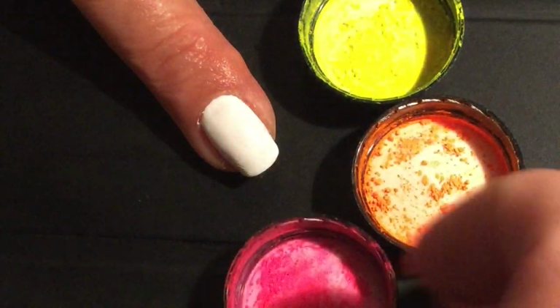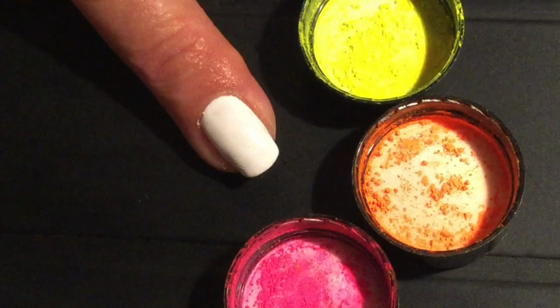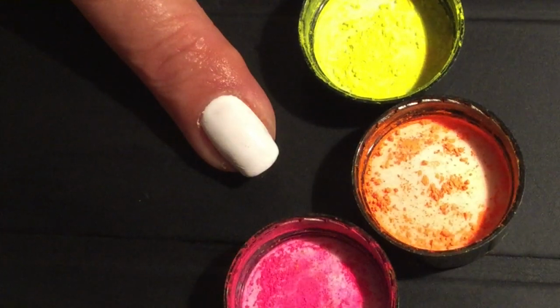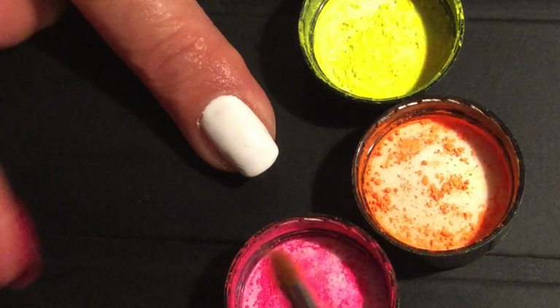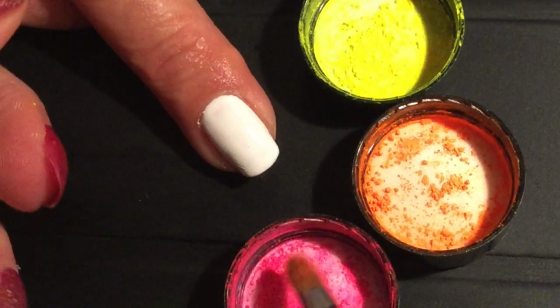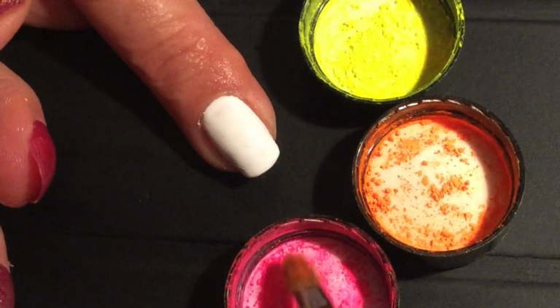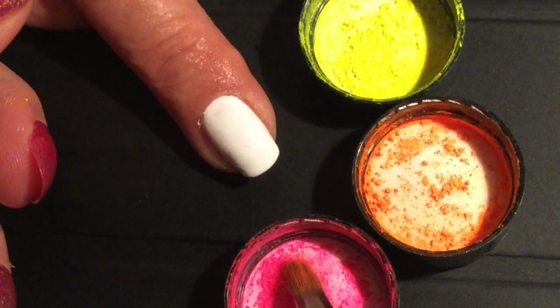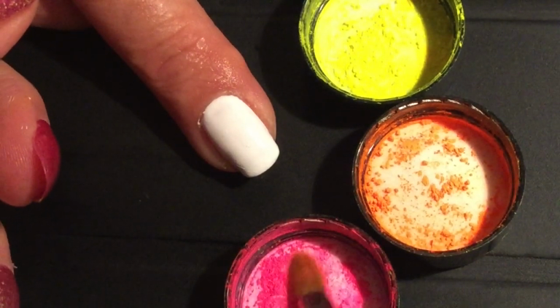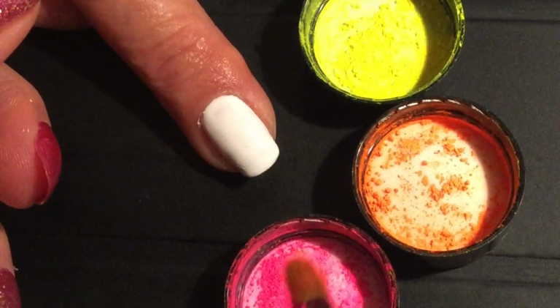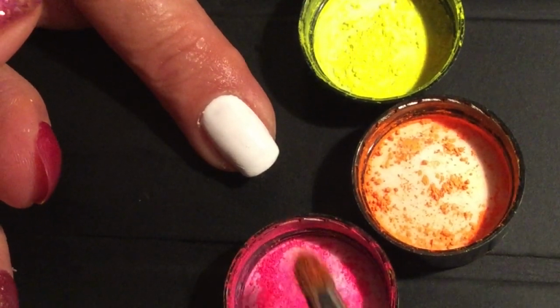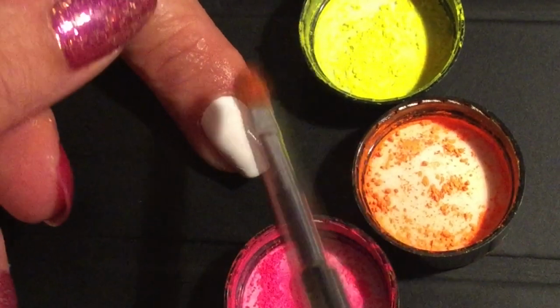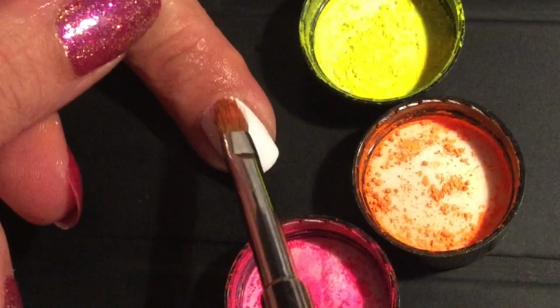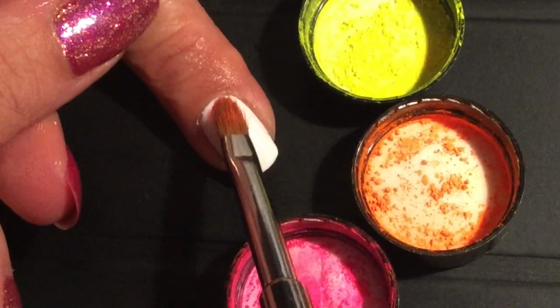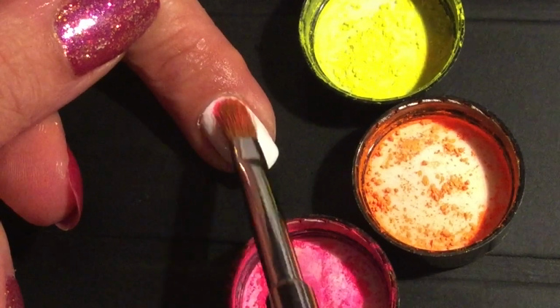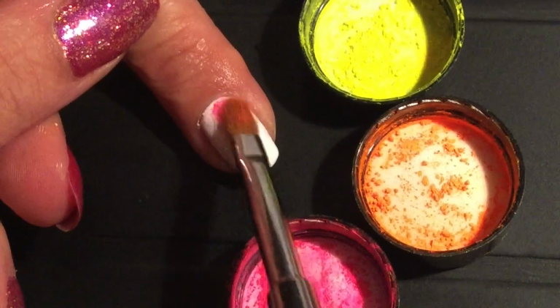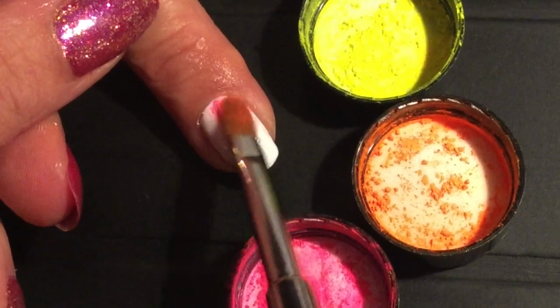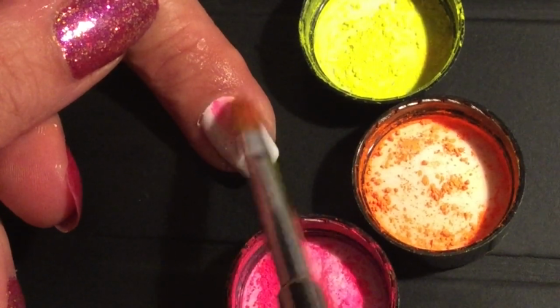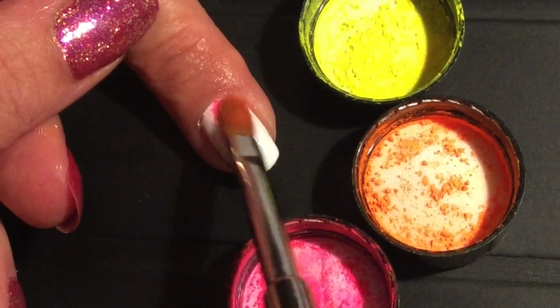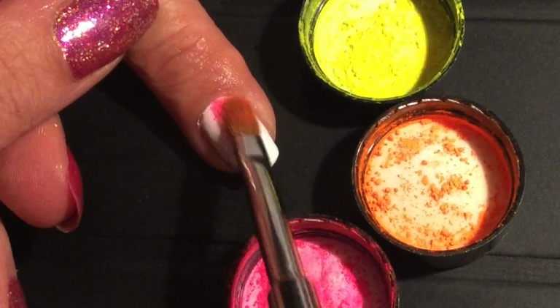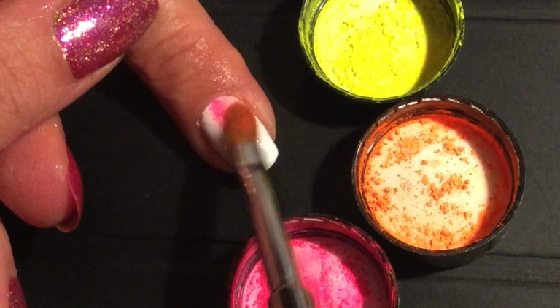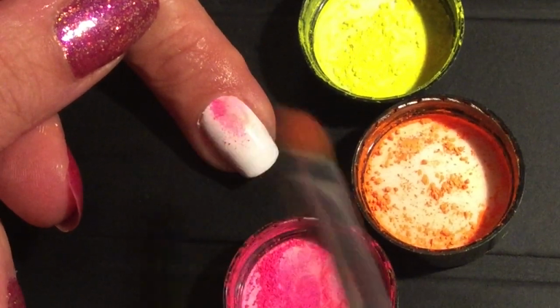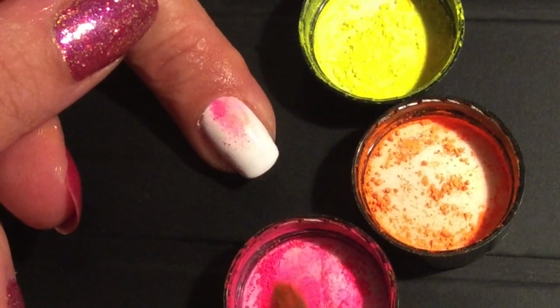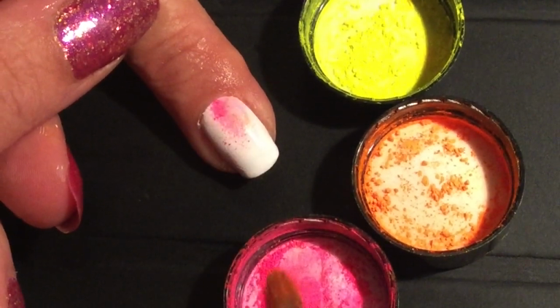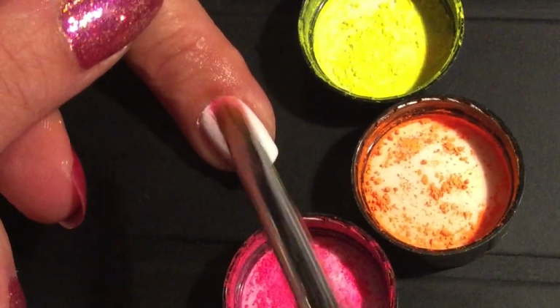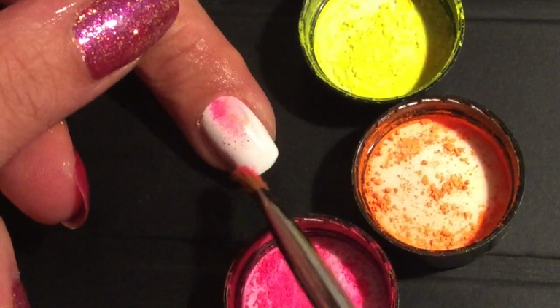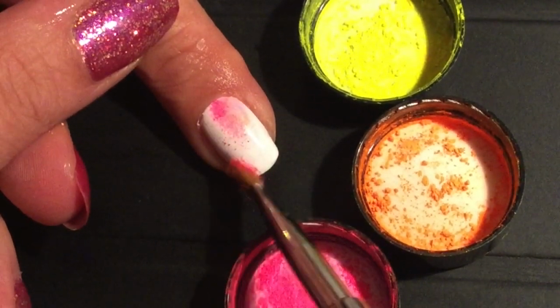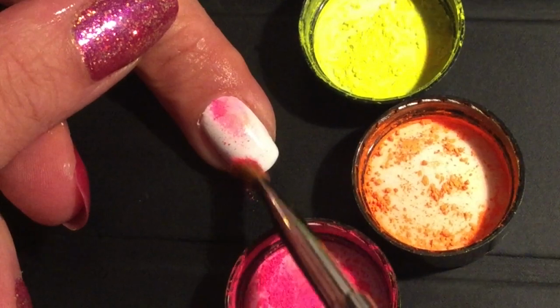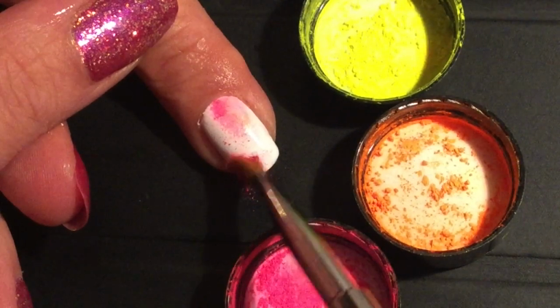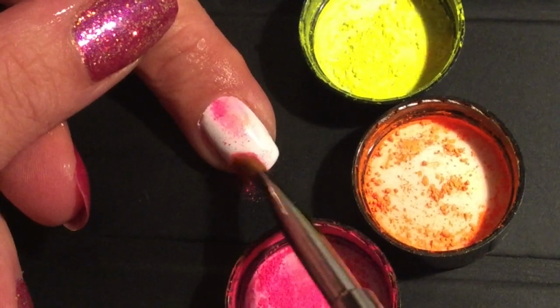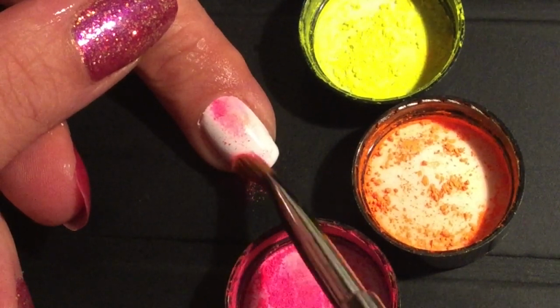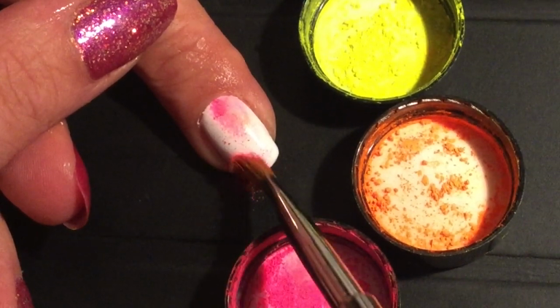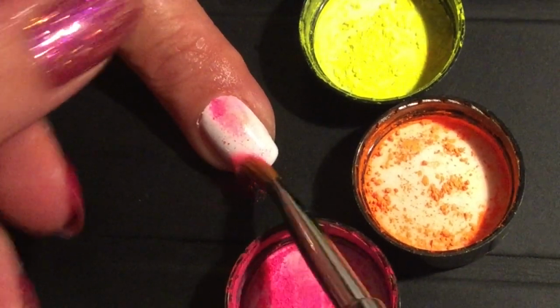I'm going to apply Lysenti Neon powders in Dayglo, Graffiti and Snakebite directly onto the top film of my cured shellac. Burnish the pigments onto the nail randomly and brush to remove any excess.